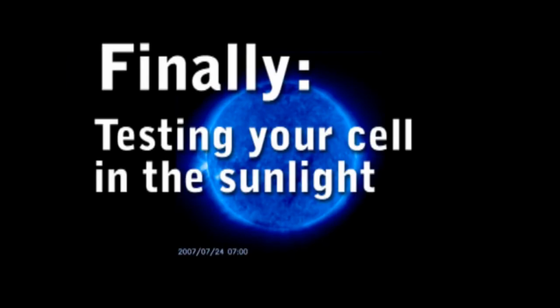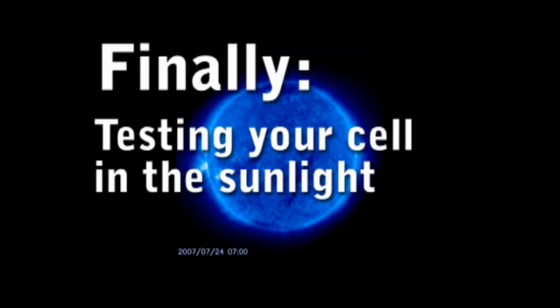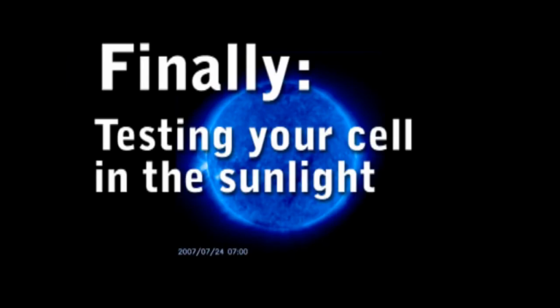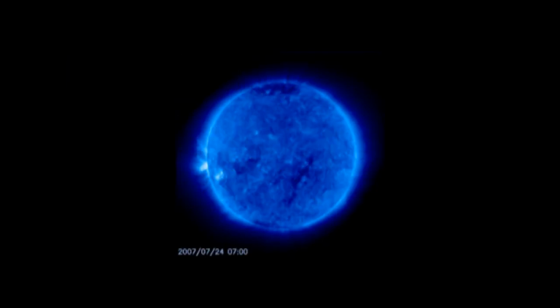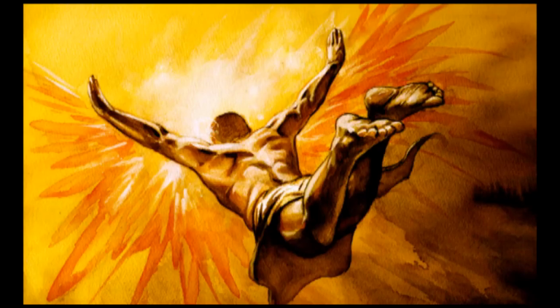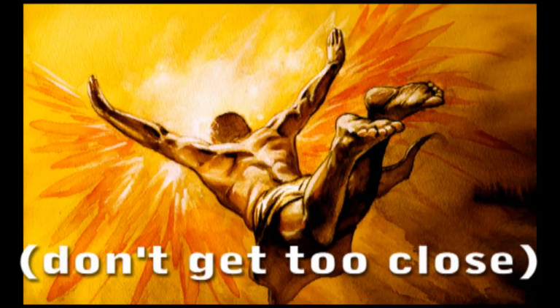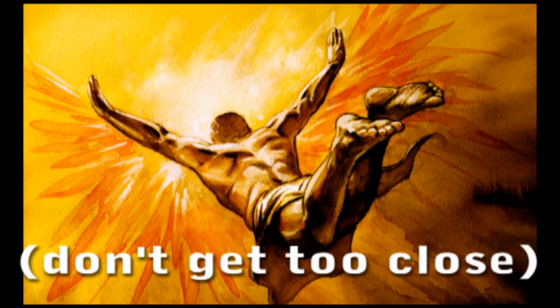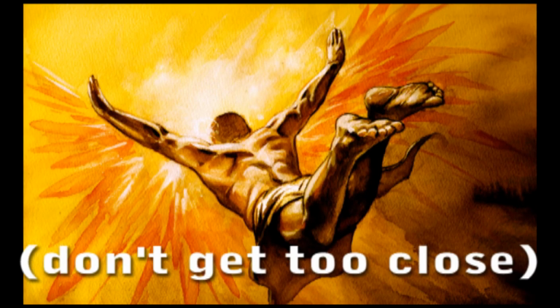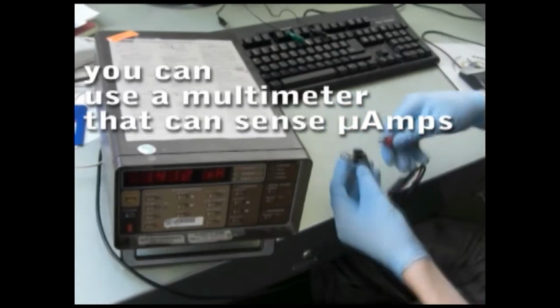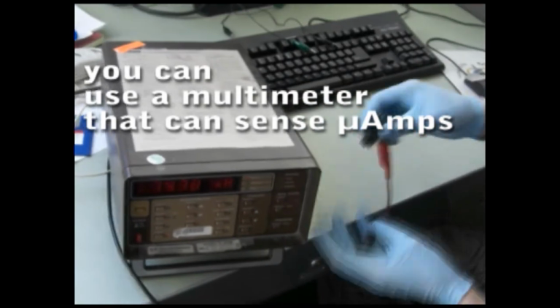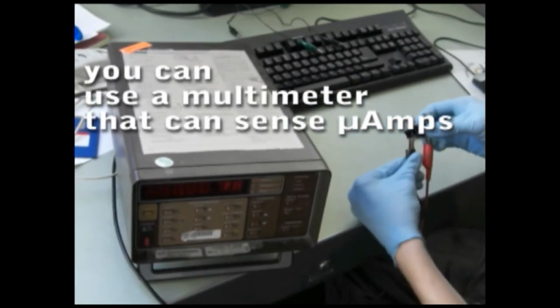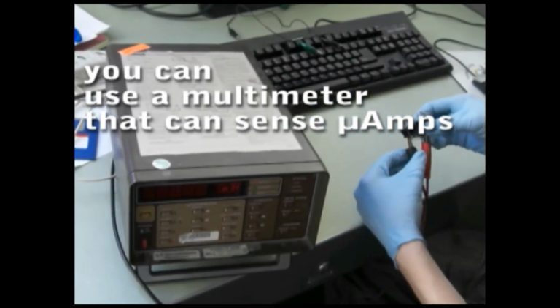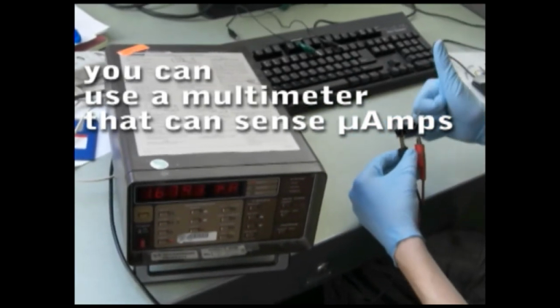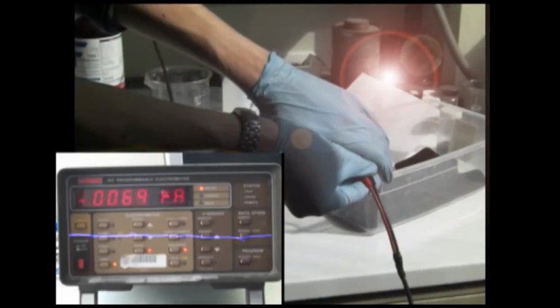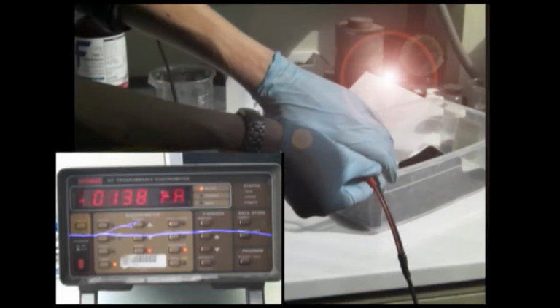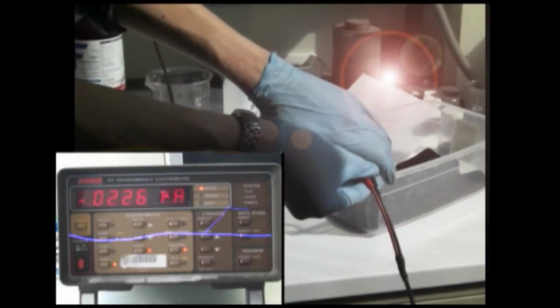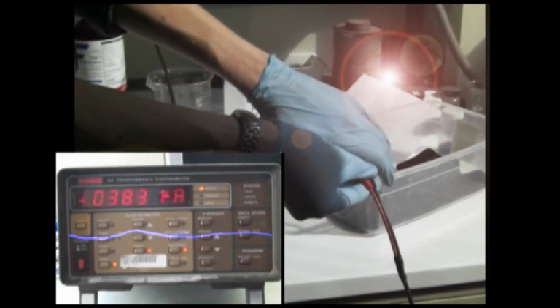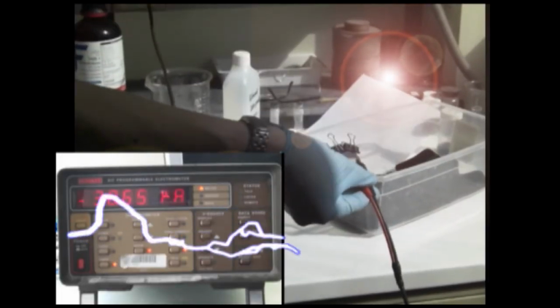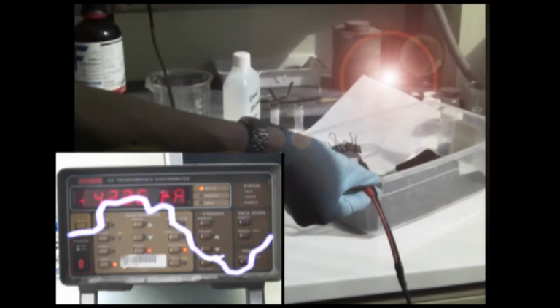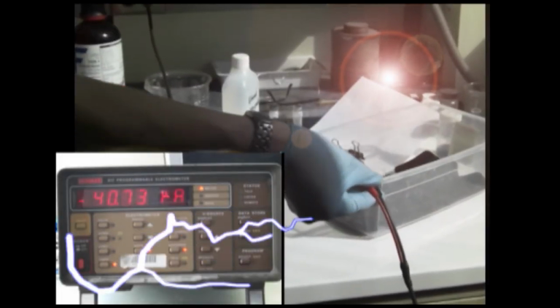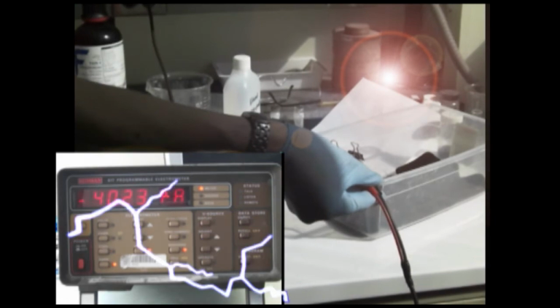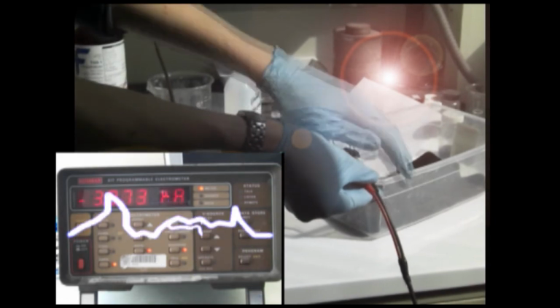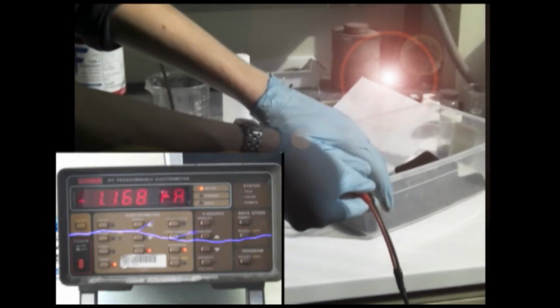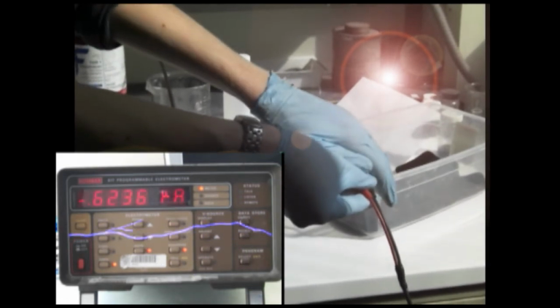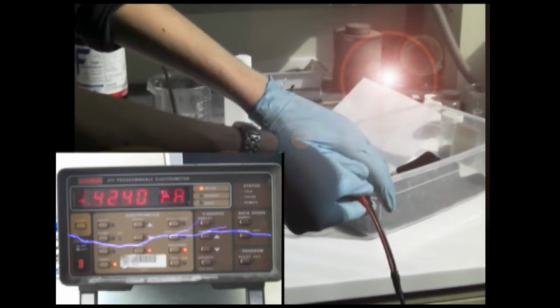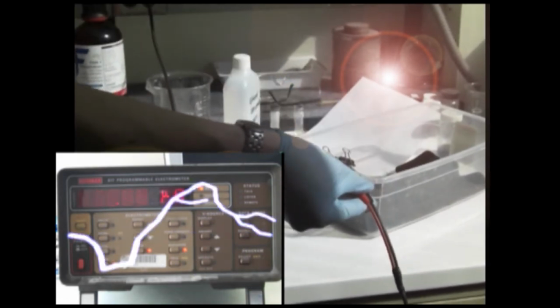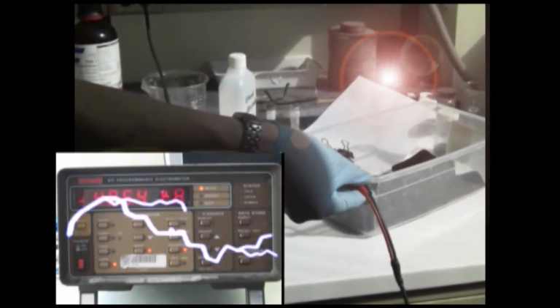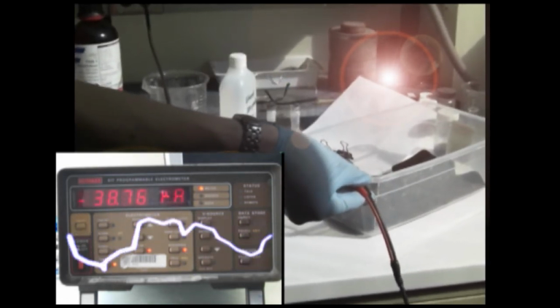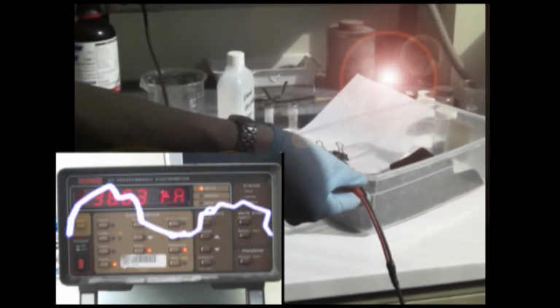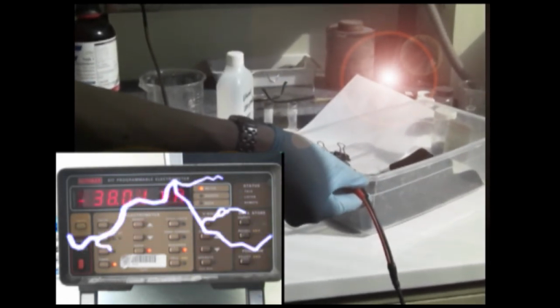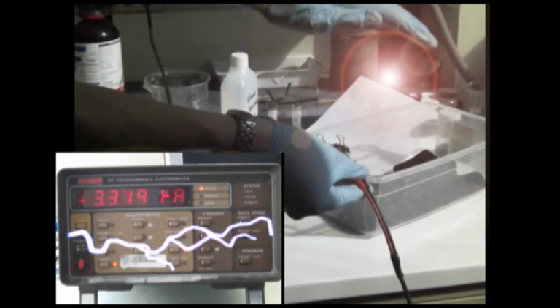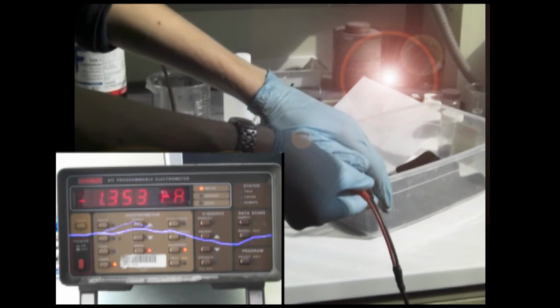Time to test our solar cells on a nice sunny day. Just connect an electrical lead to each piece of conducting glass. As we cover and uncover the solar cell to the open window, we can see a large increase in current generated by the incoming sunlight. This means that our cells are working.